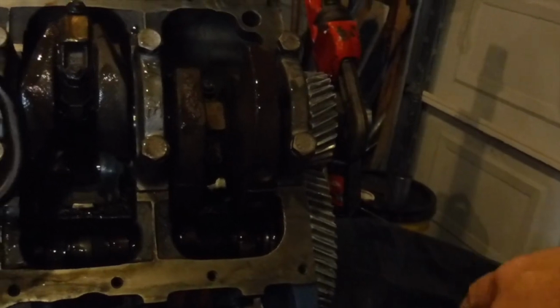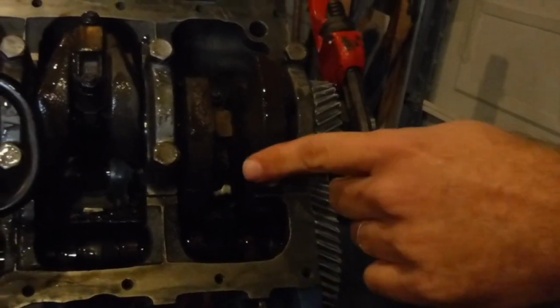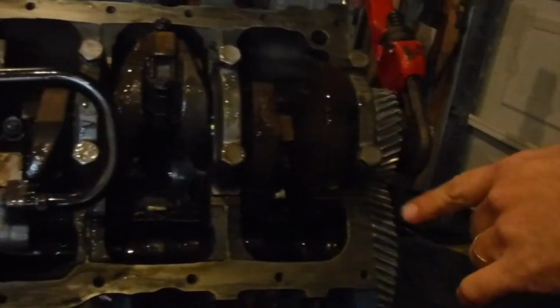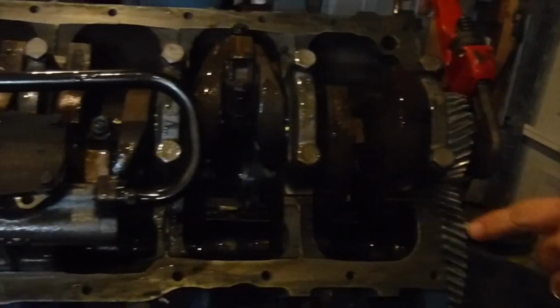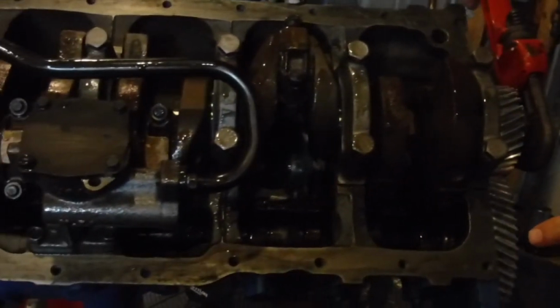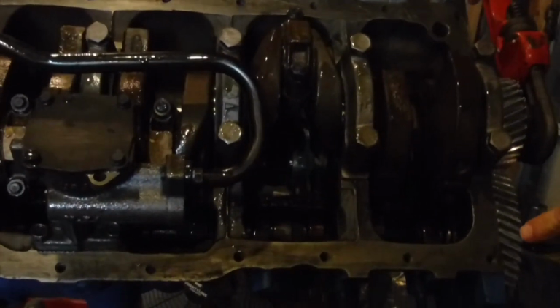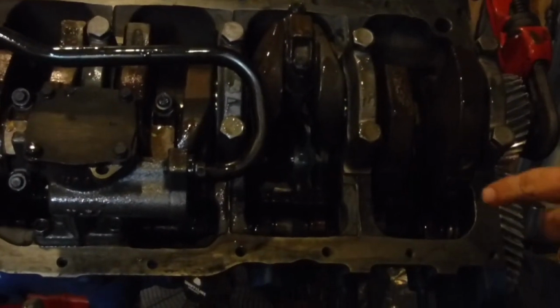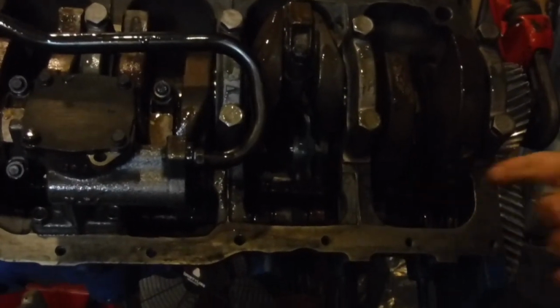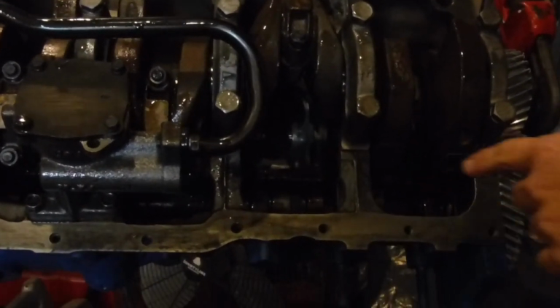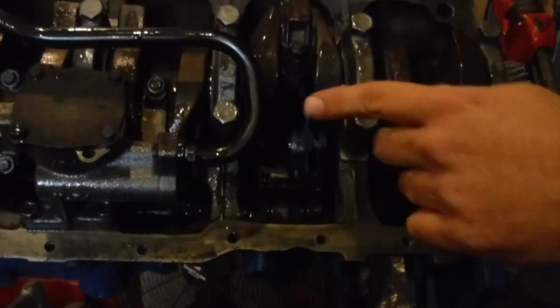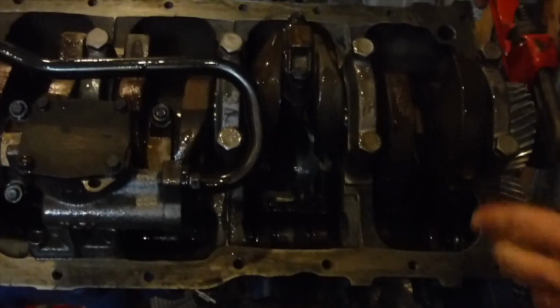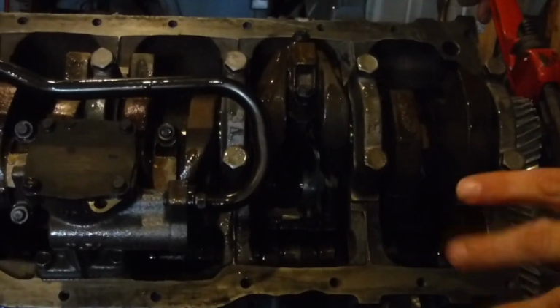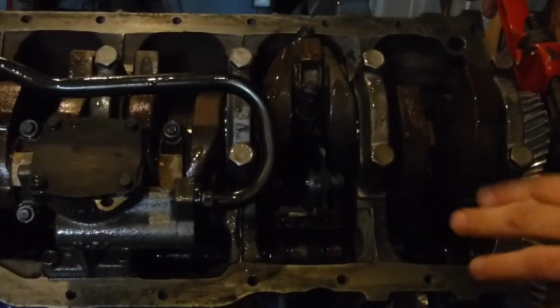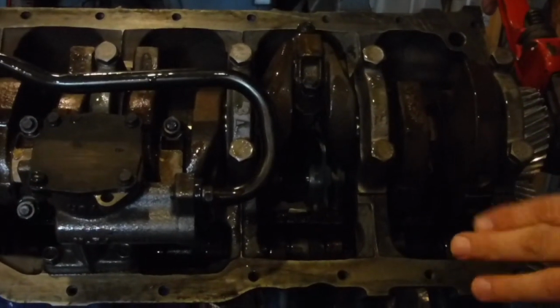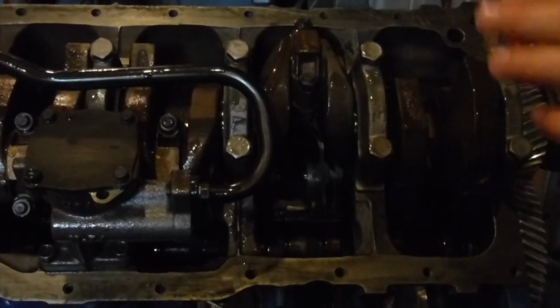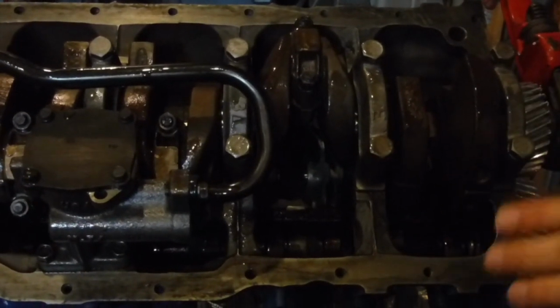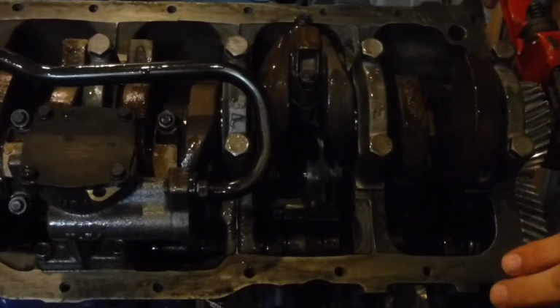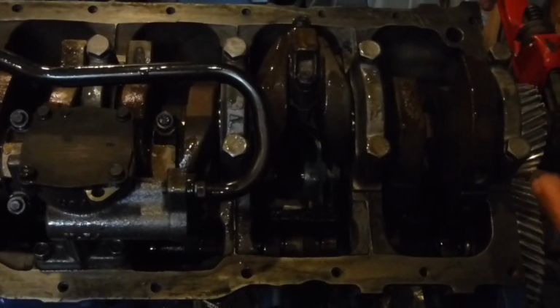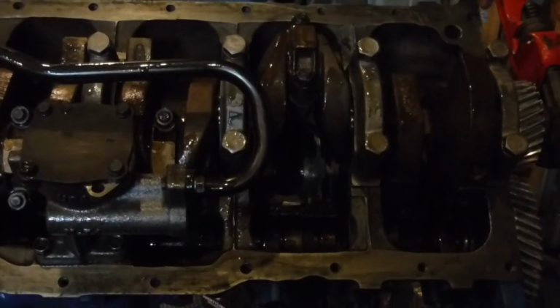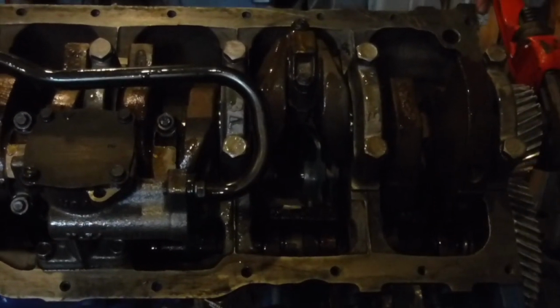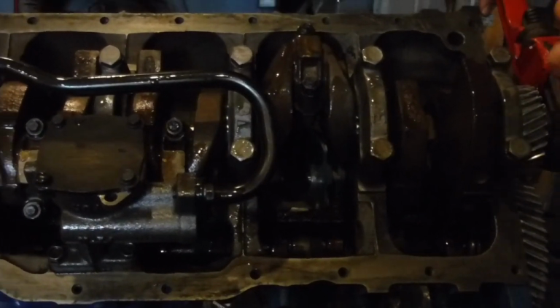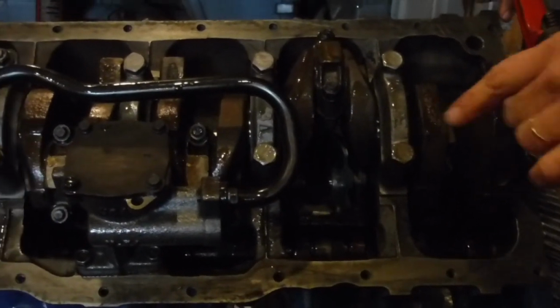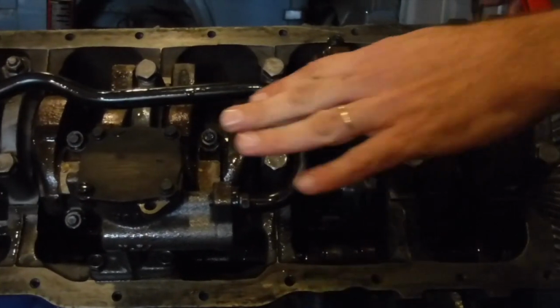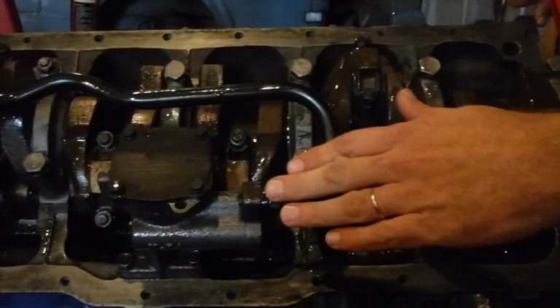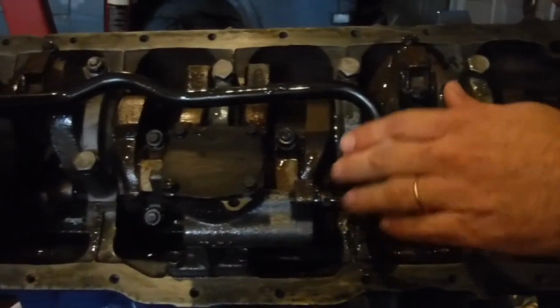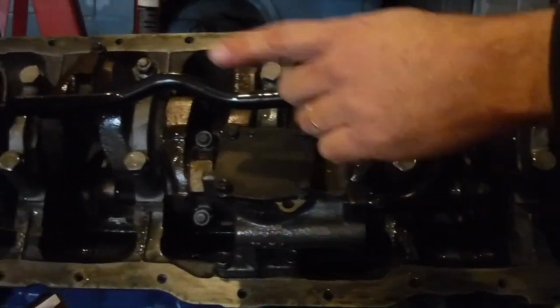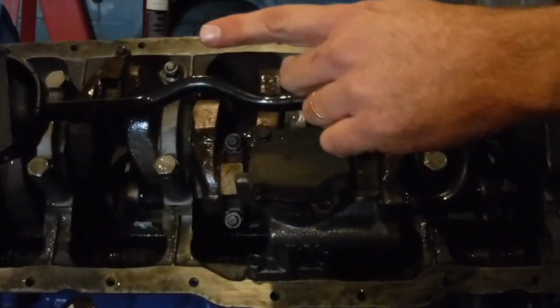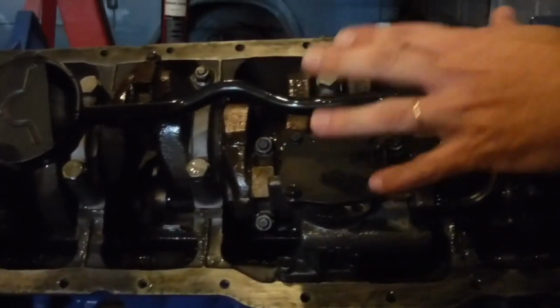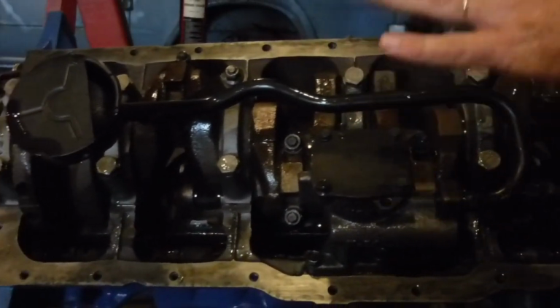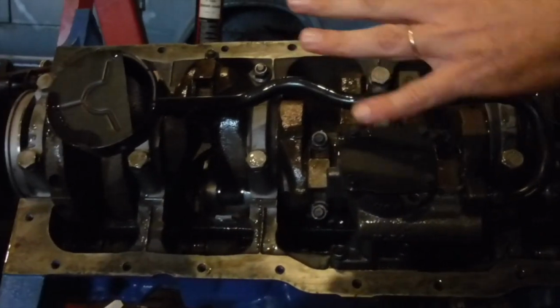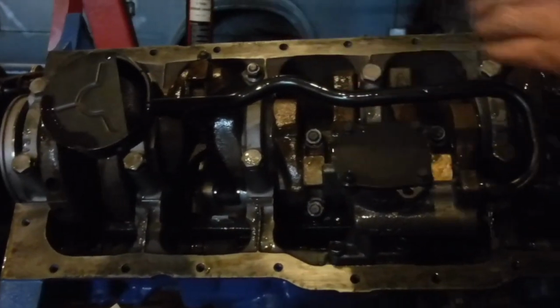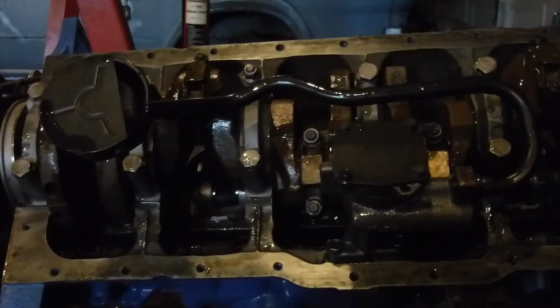When I get the head and stuff put on it, we'll do a little talk about how the lifters work and the rocker arms. And here's your oil pump and your pickup. Got a little rear sump pan on it.